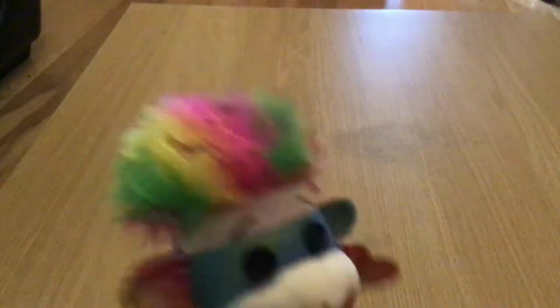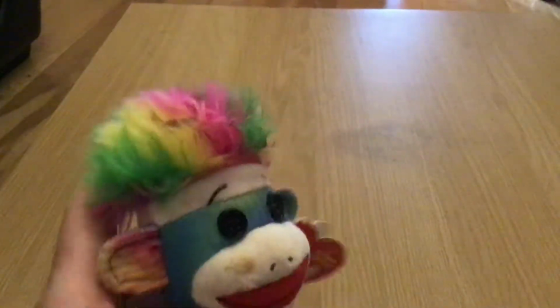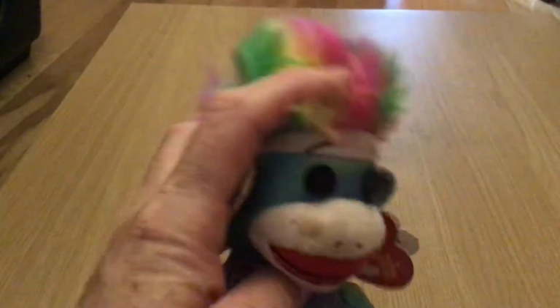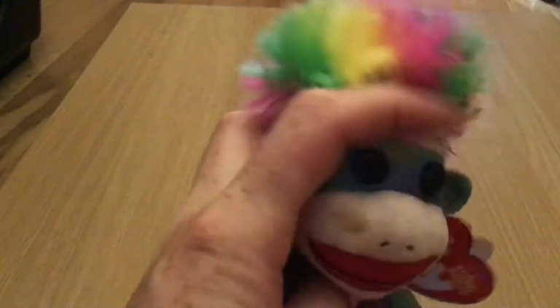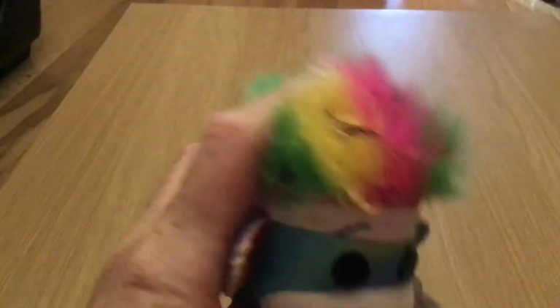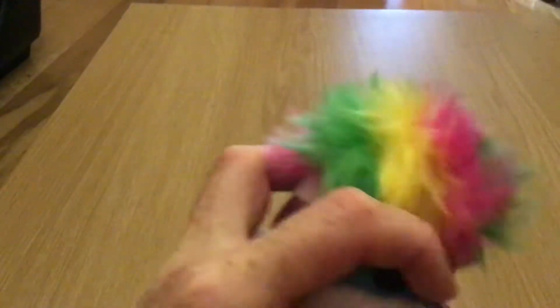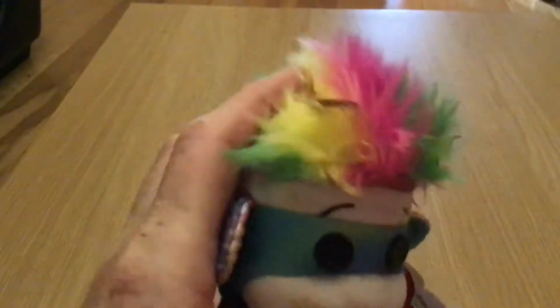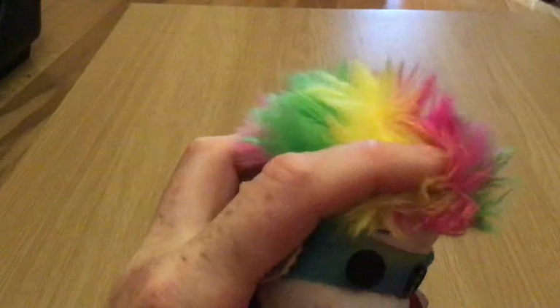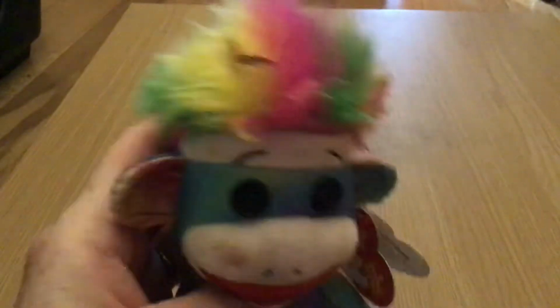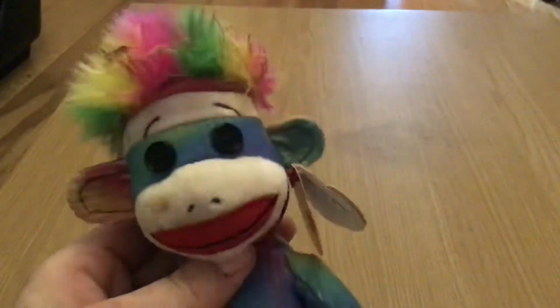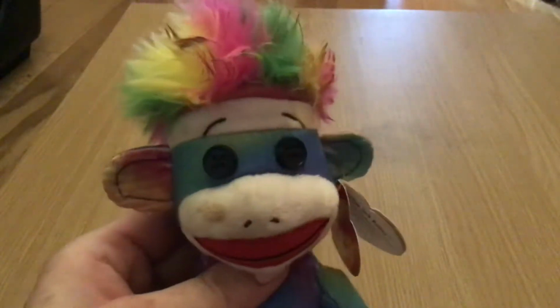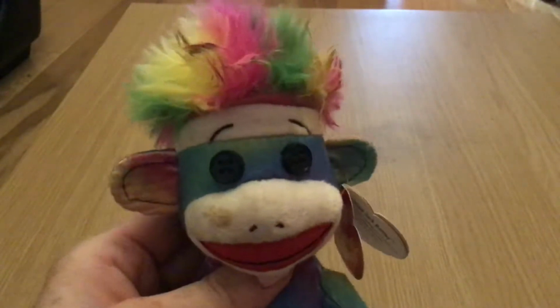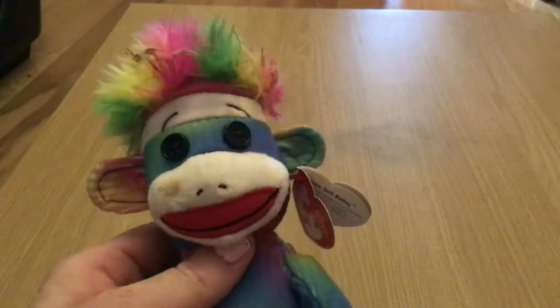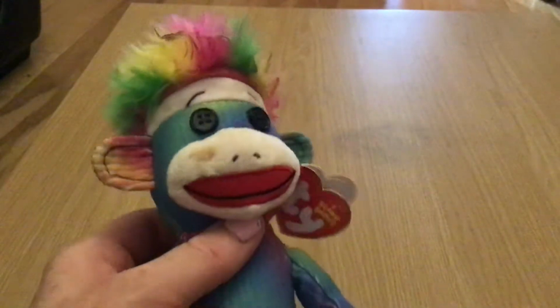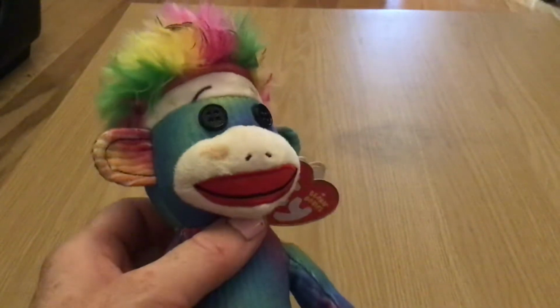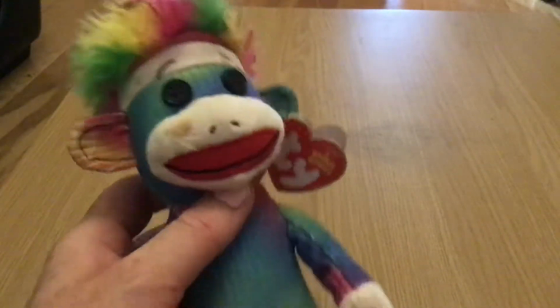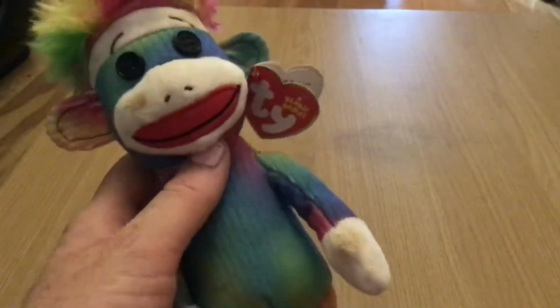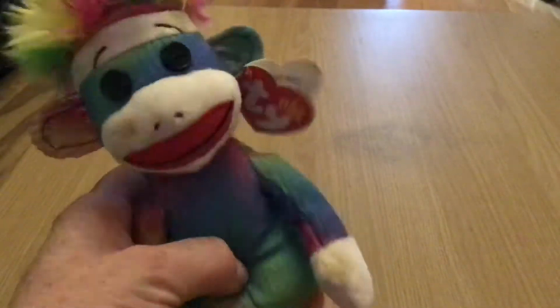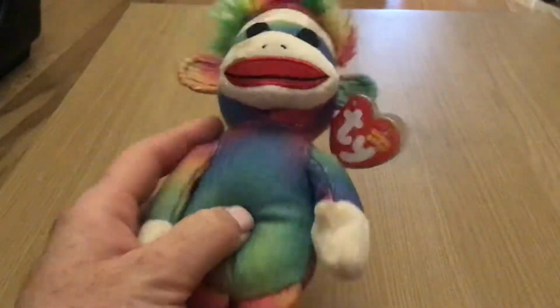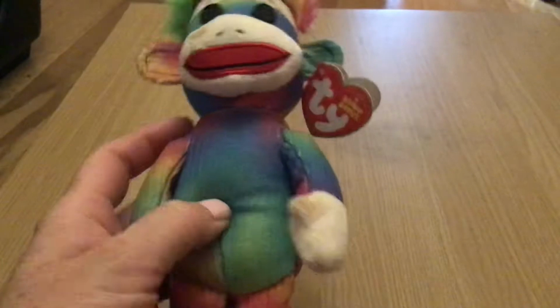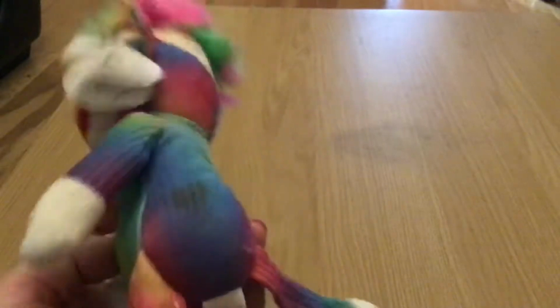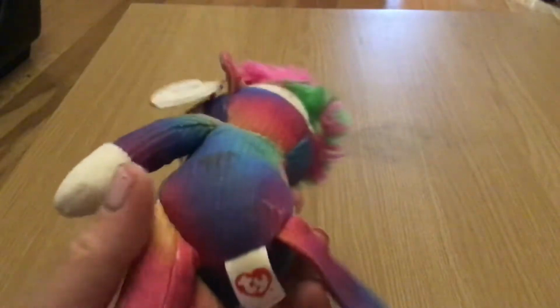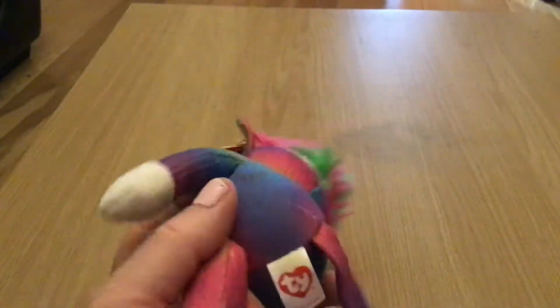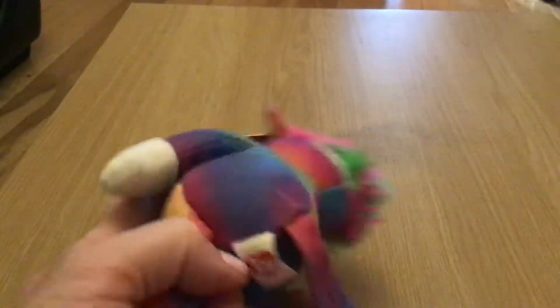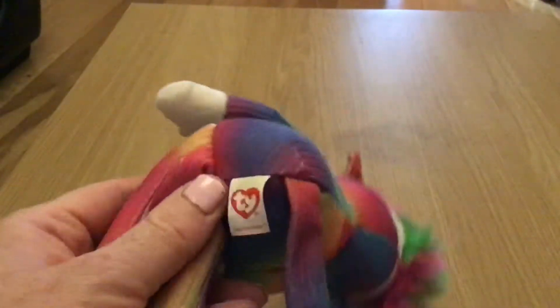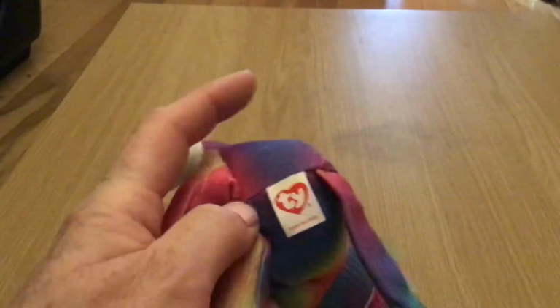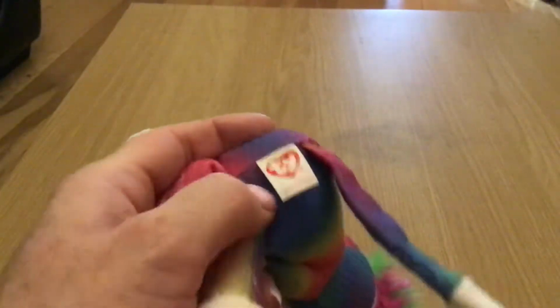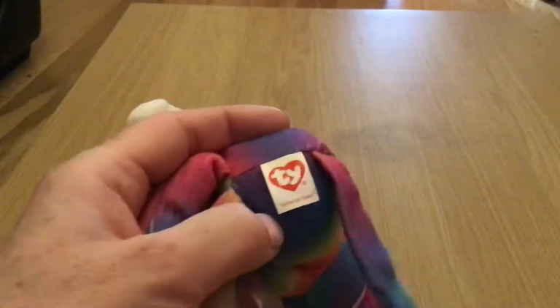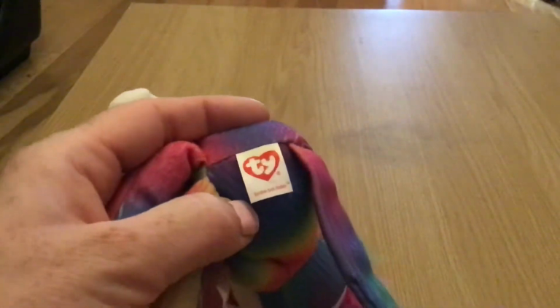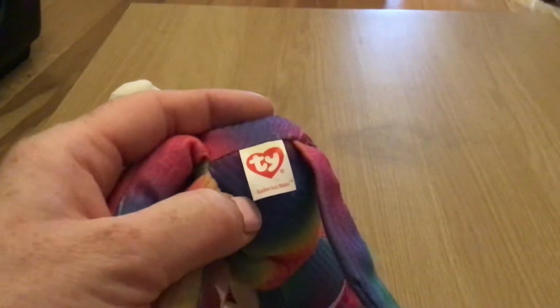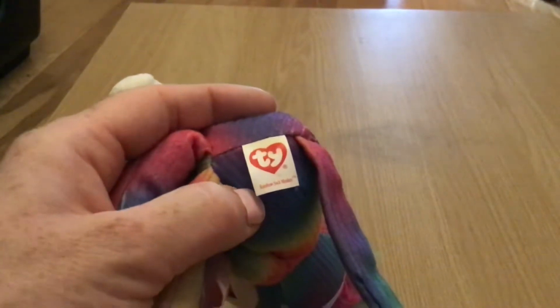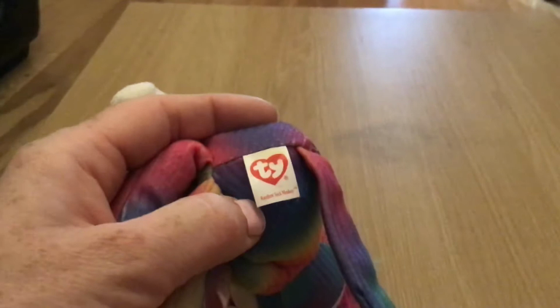His hair is so fluffy! And he looks like he's had a lot of fun this month. His tush tag reads: Rainbow Sock Monkey!